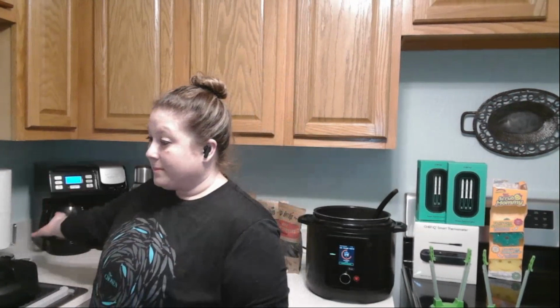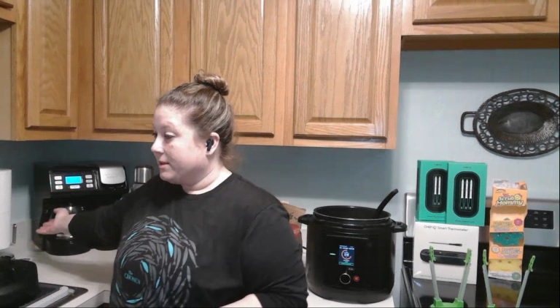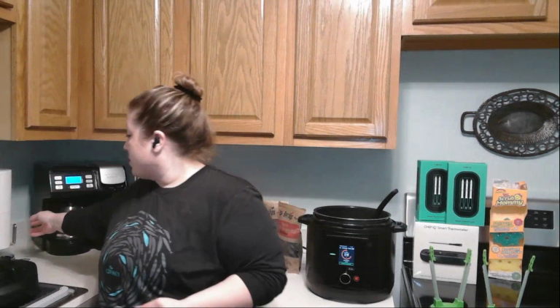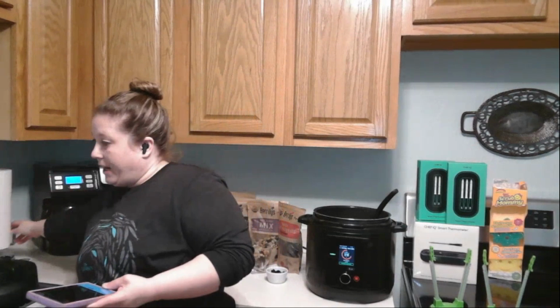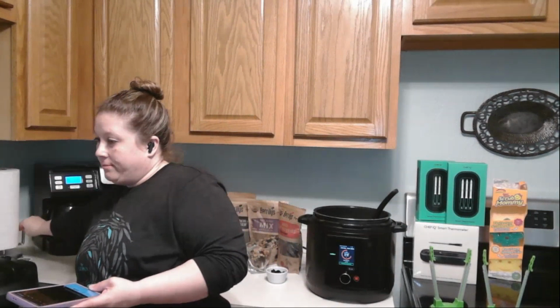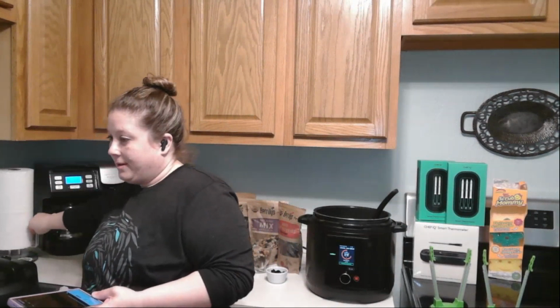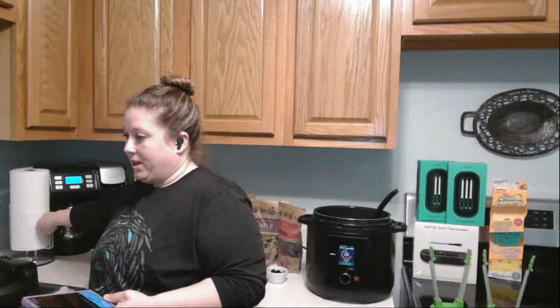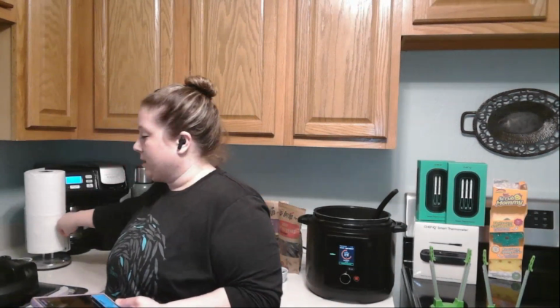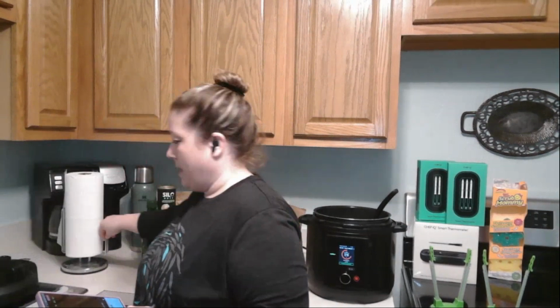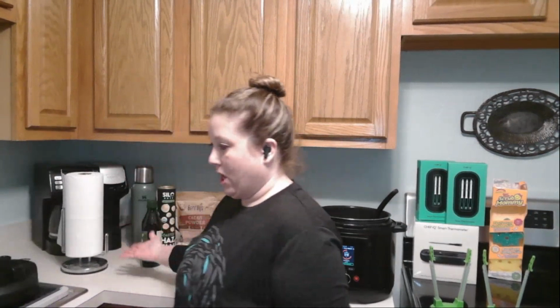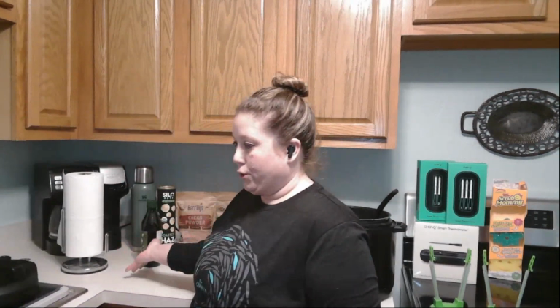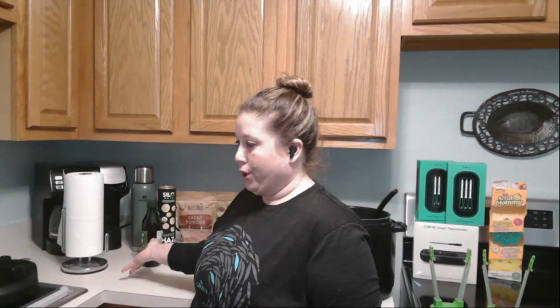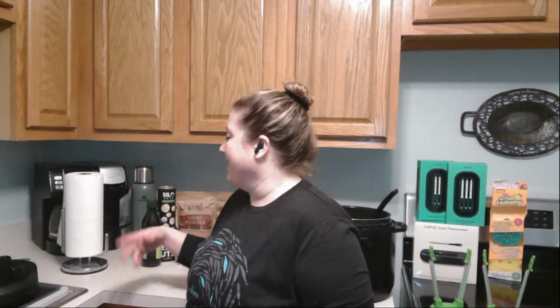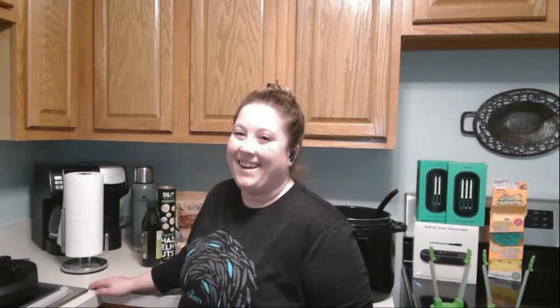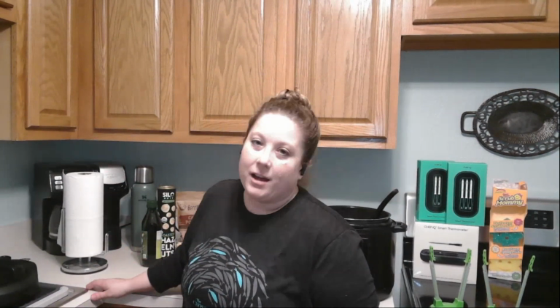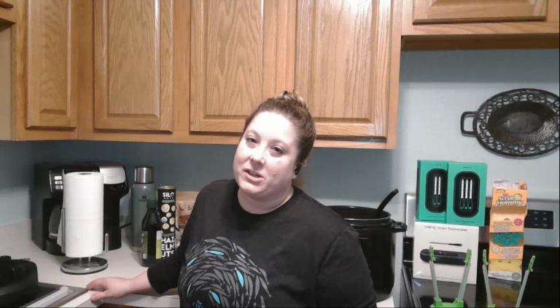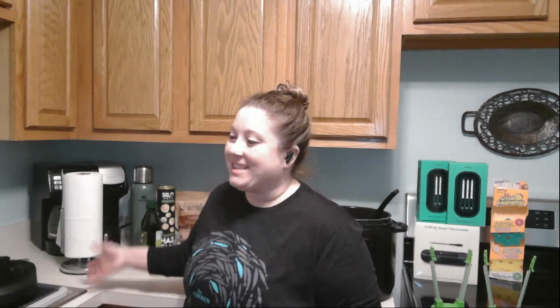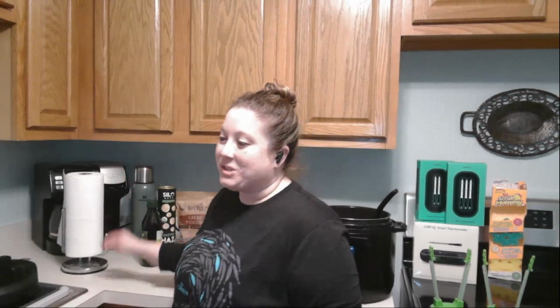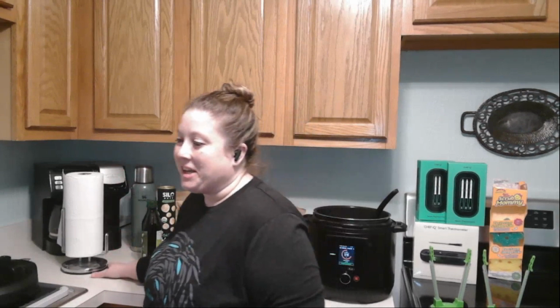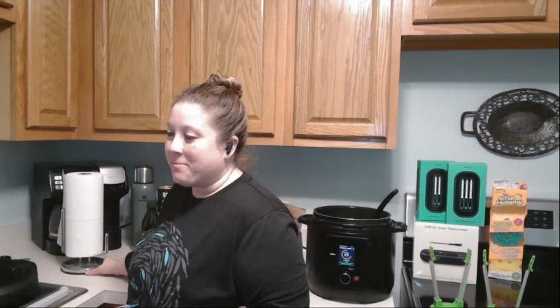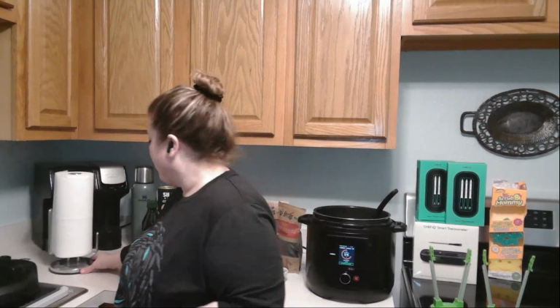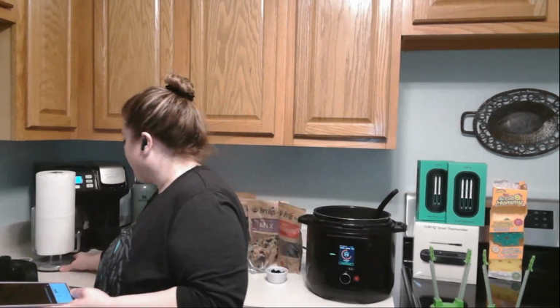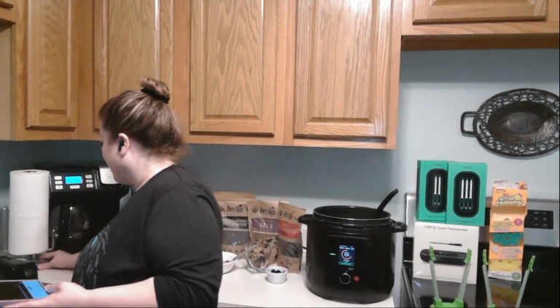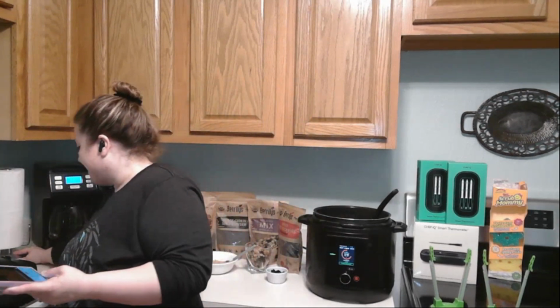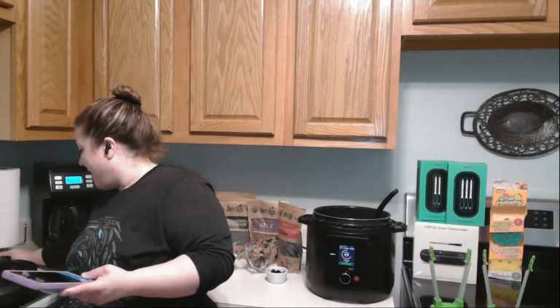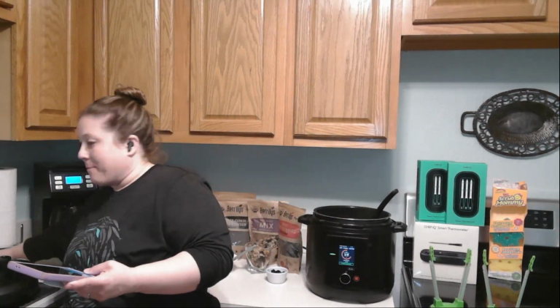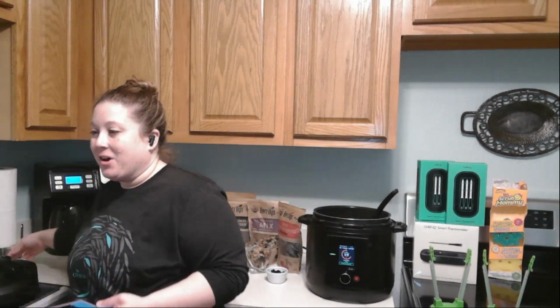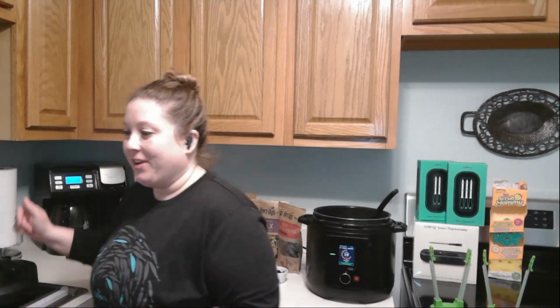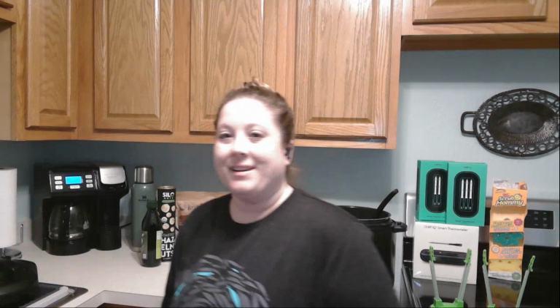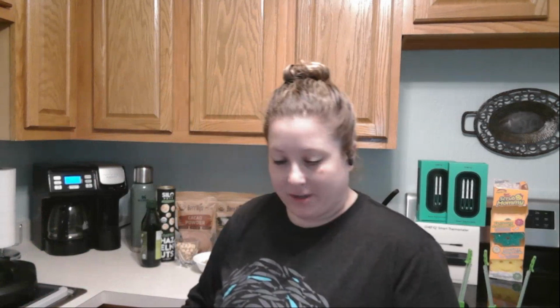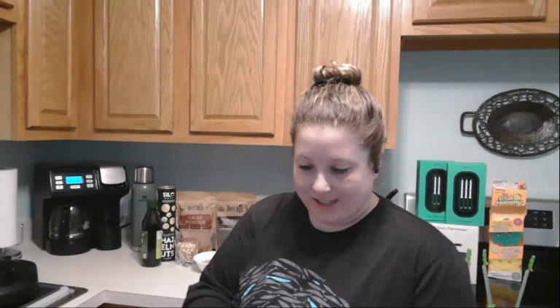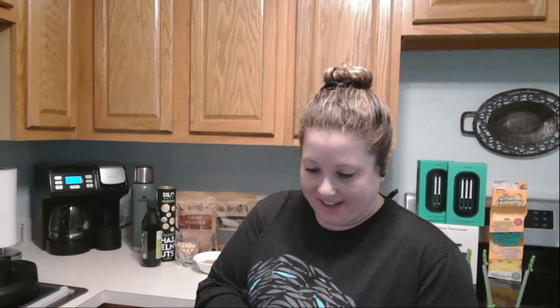Also demonstrating here is this paper towel holder — nothing too fancy, just wanted to show my kitchen setup. That's what I have my paper towels on if you have questions about it.